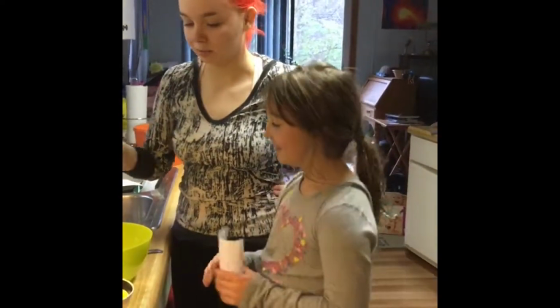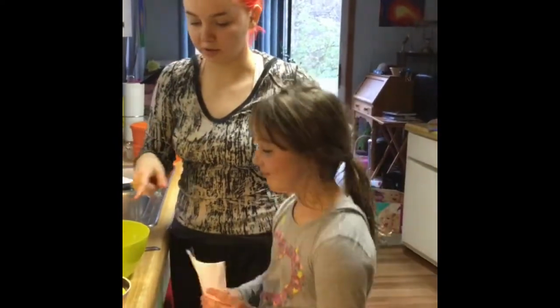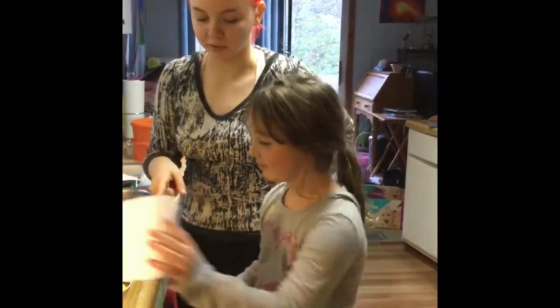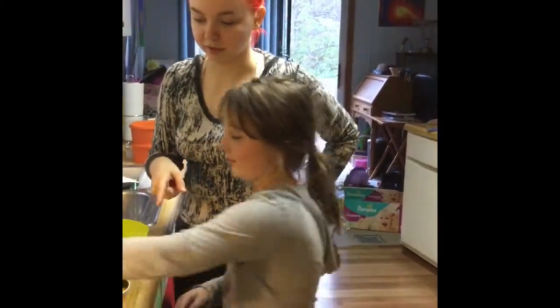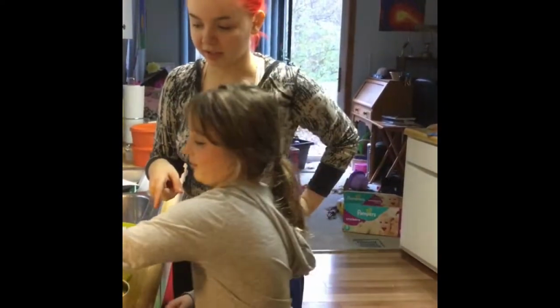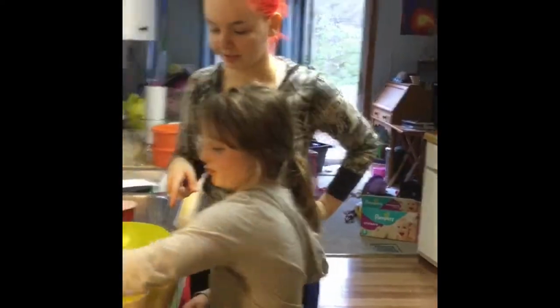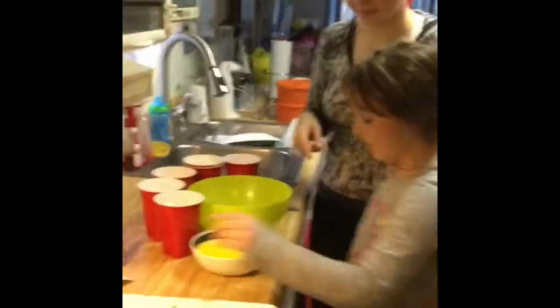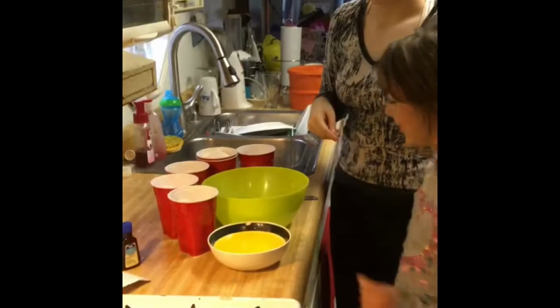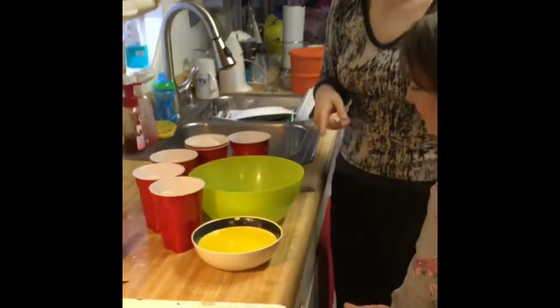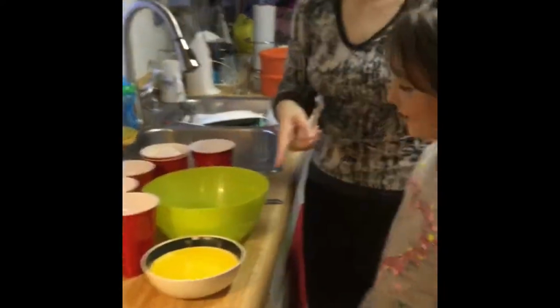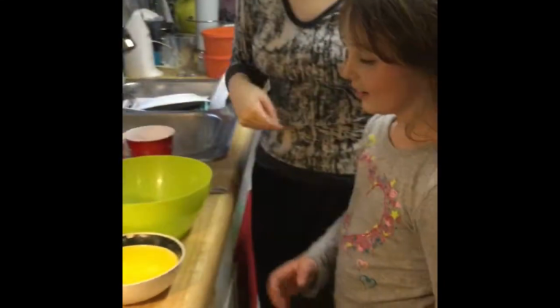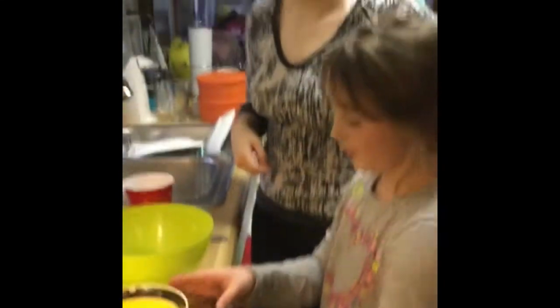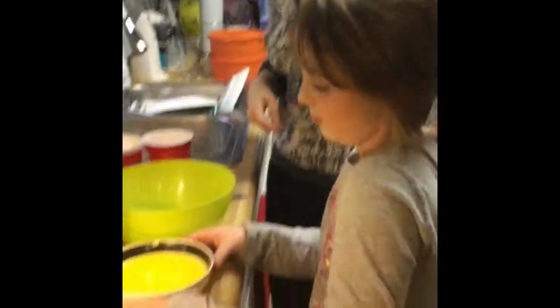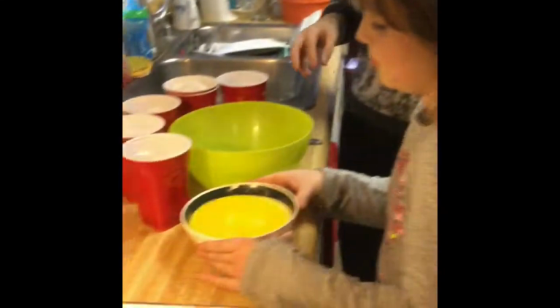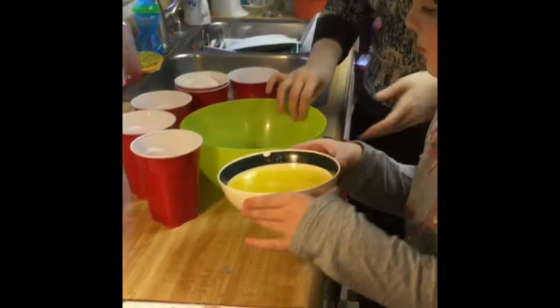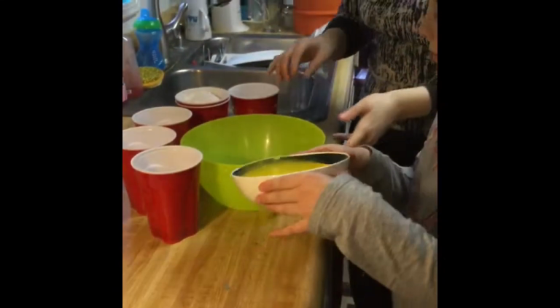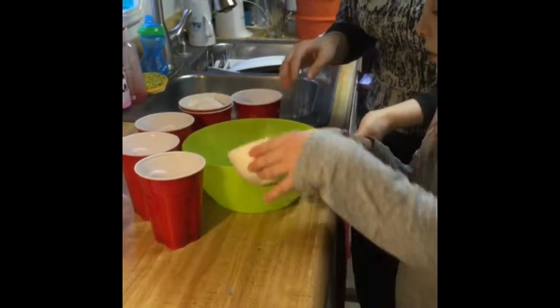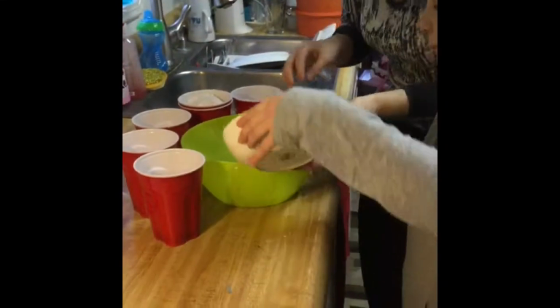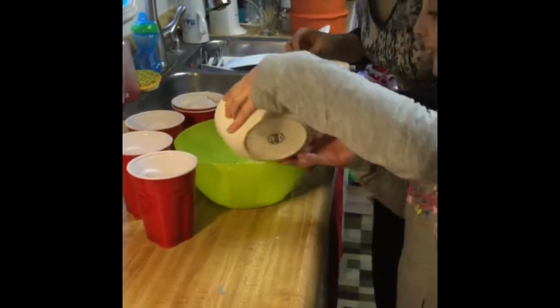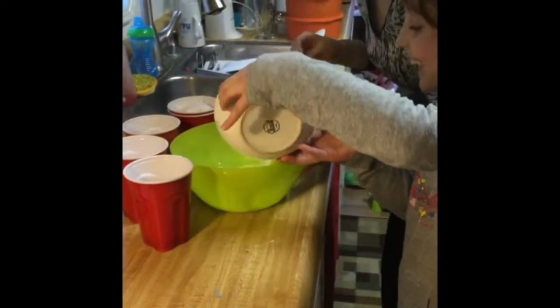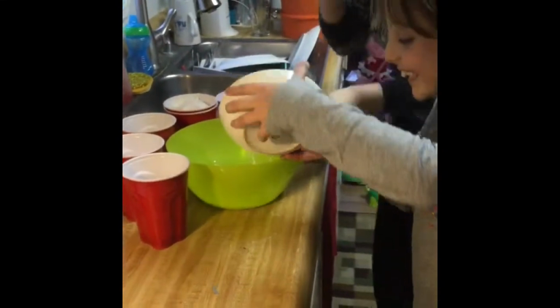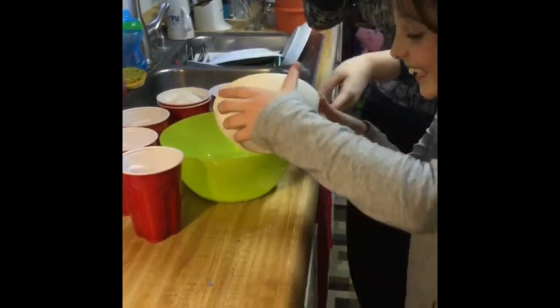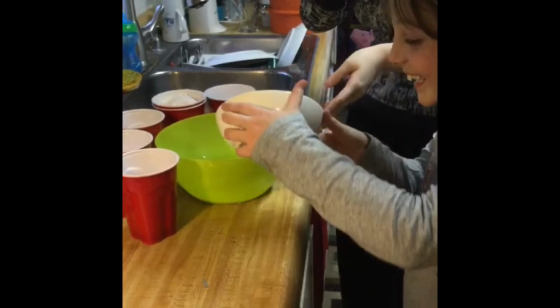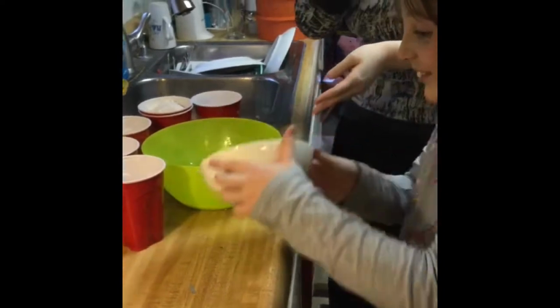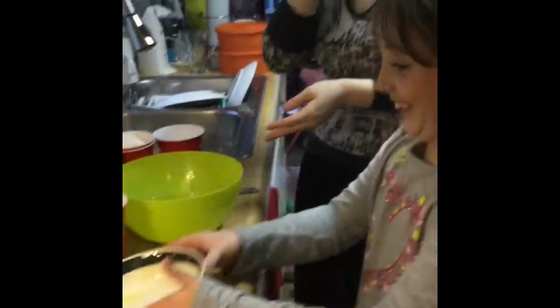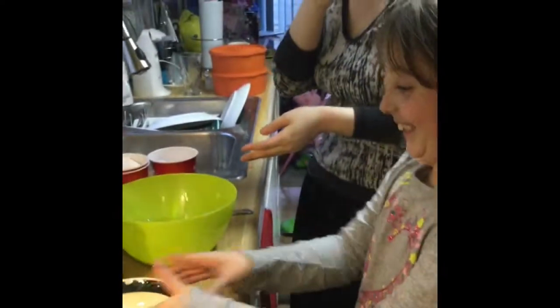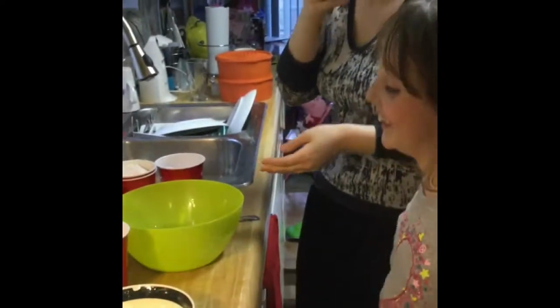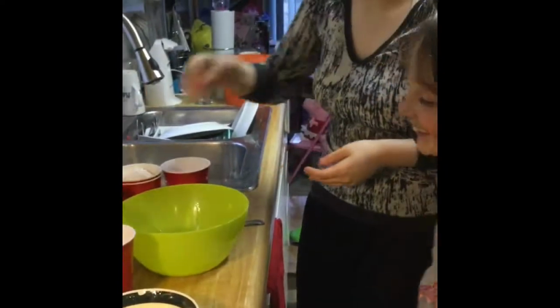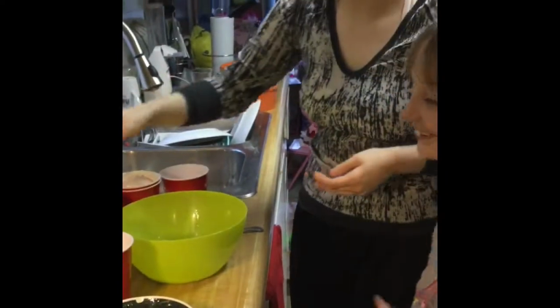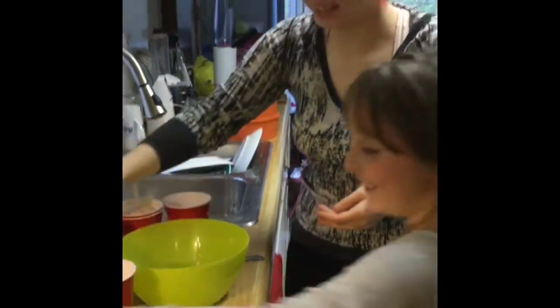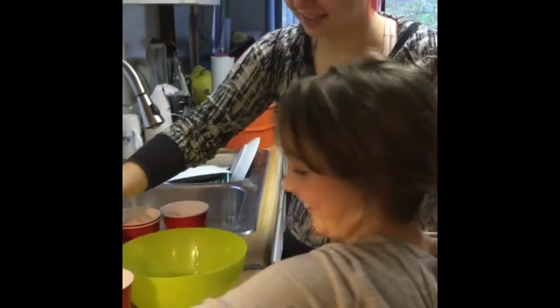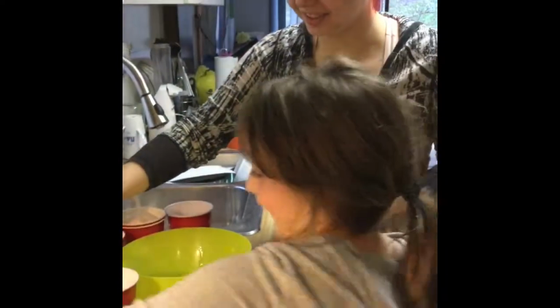So we're going to start with the butter. Go ahead and pour that in, and be really careful with it. Oops. And then we're going to go with the sugar.